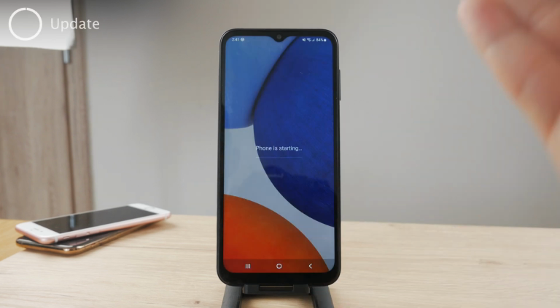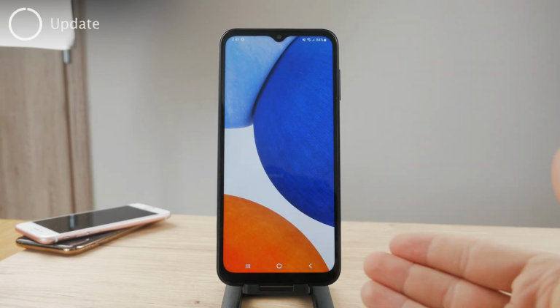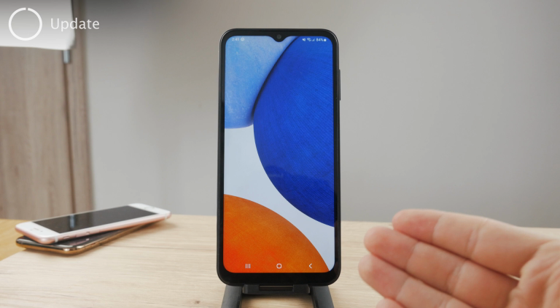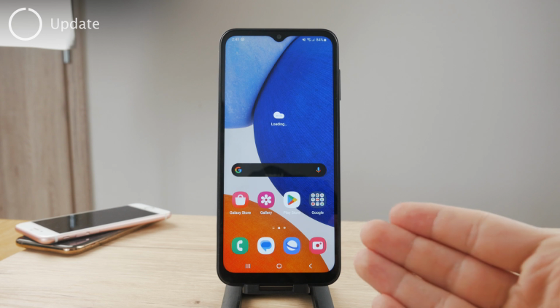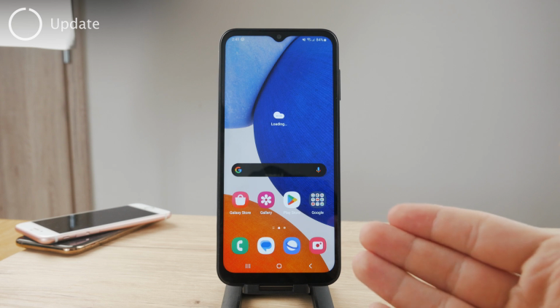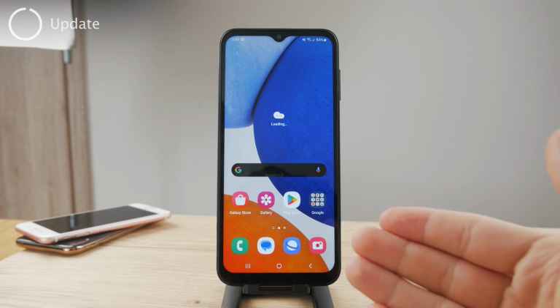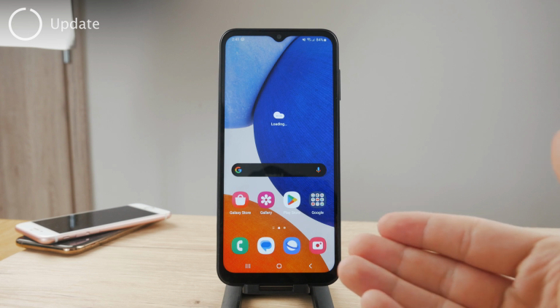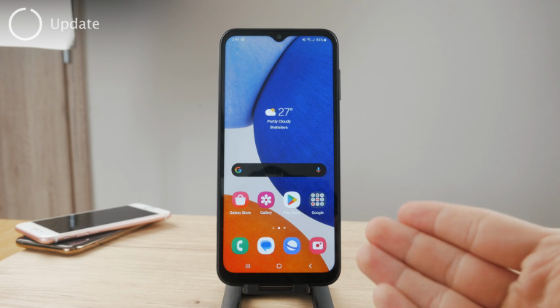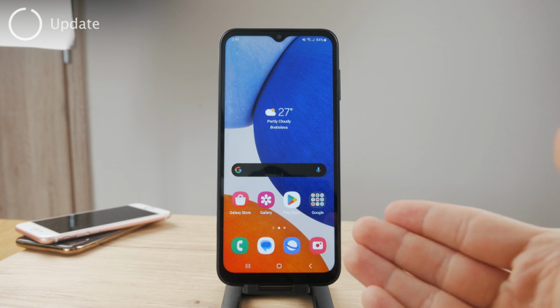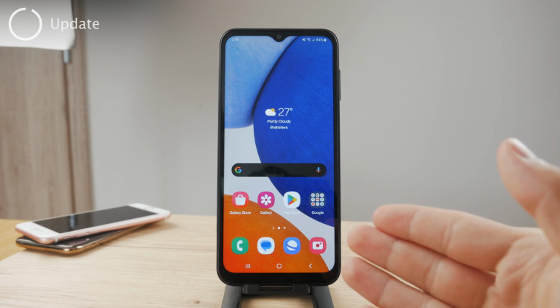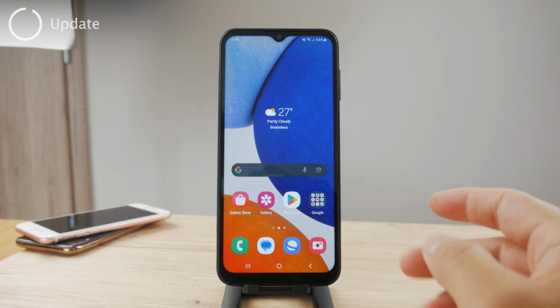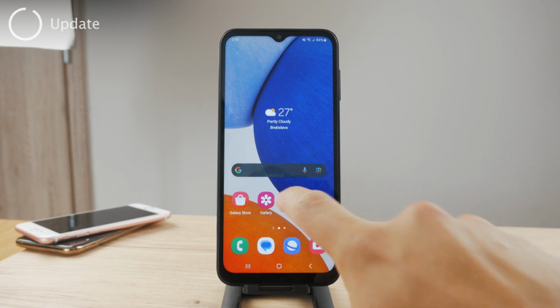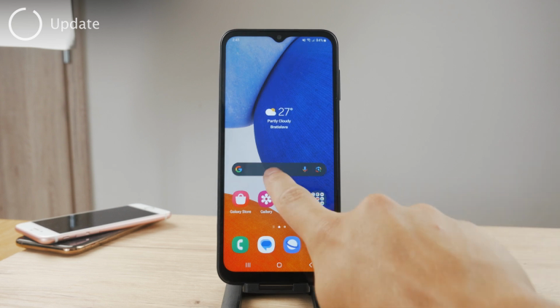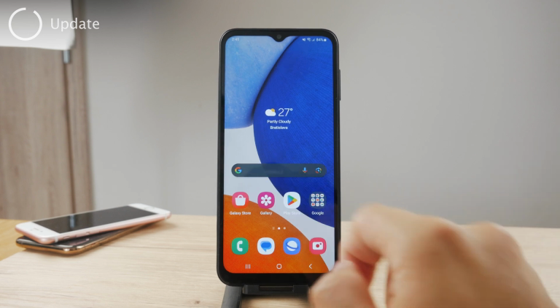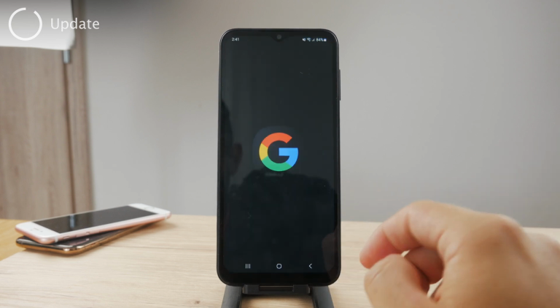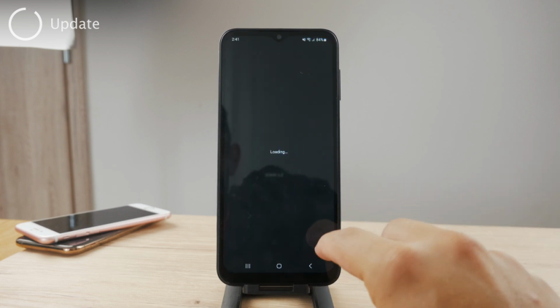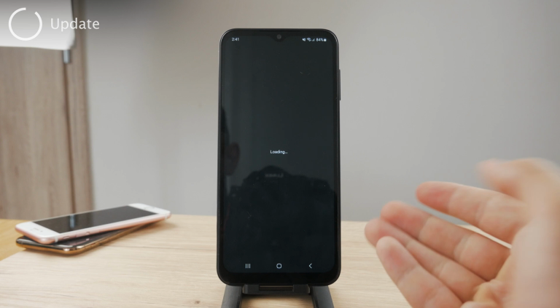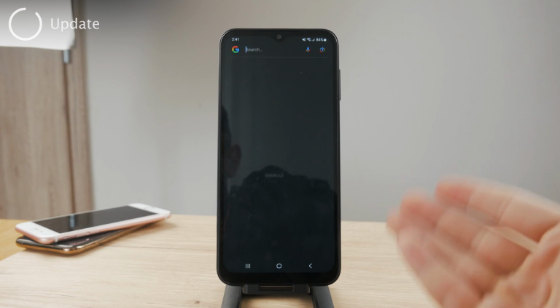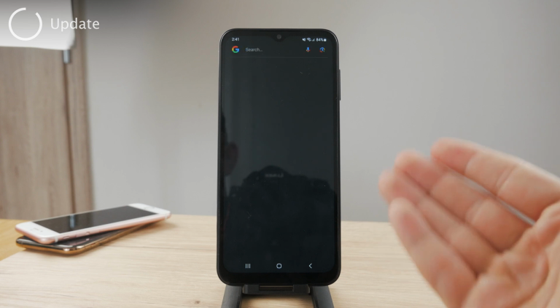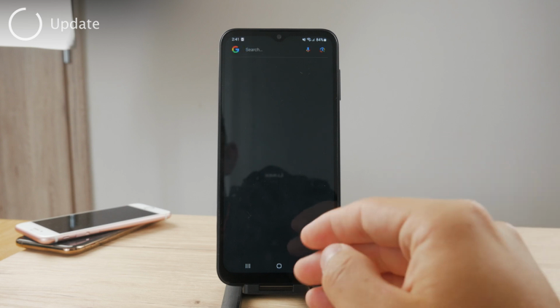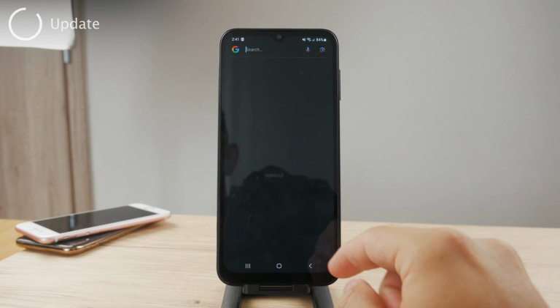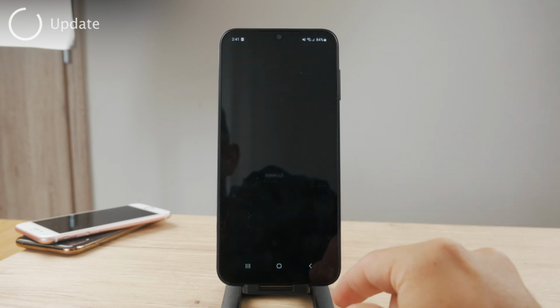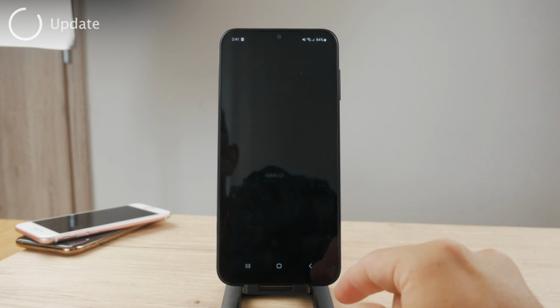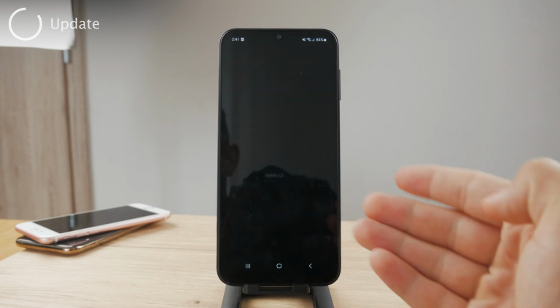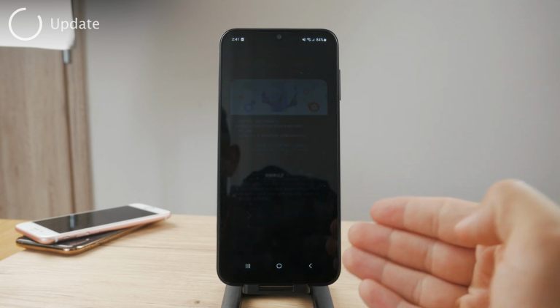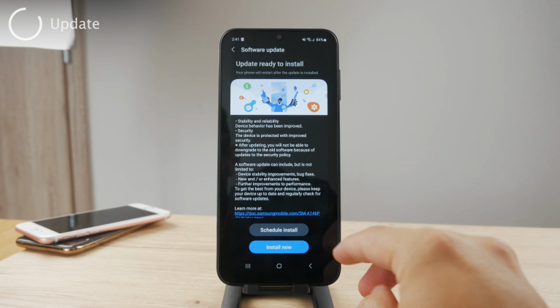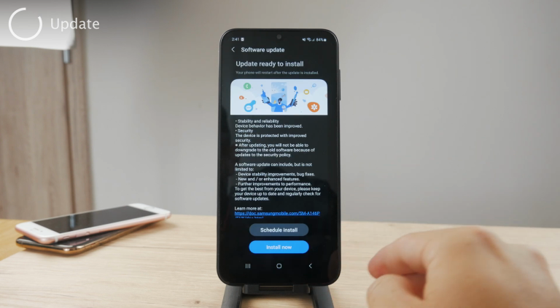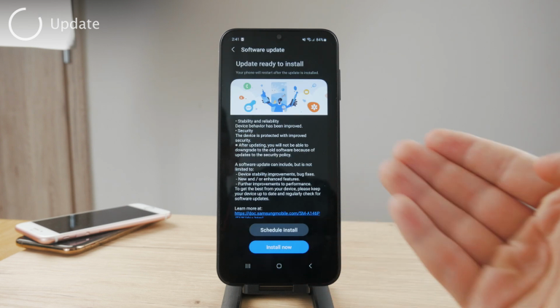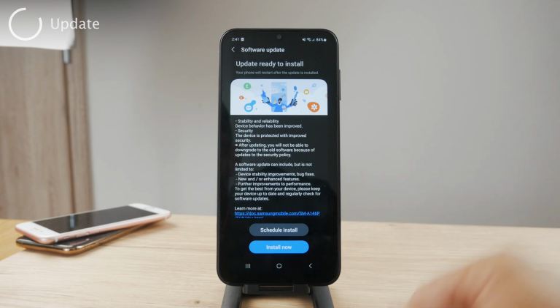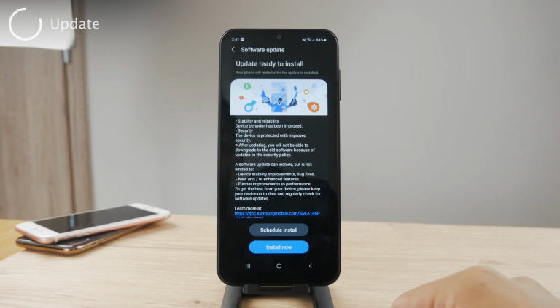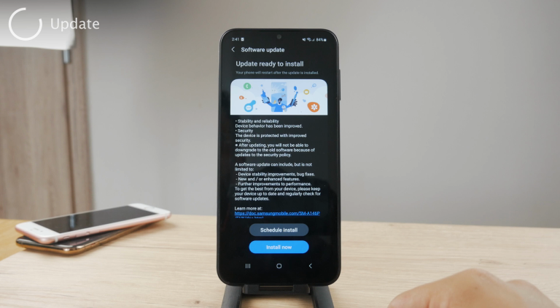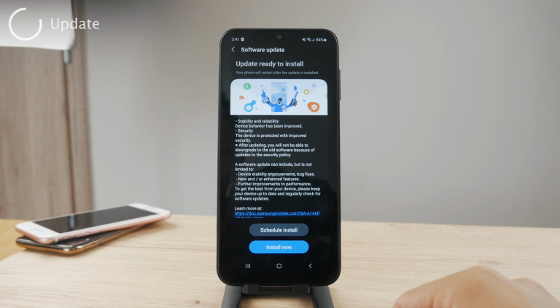After the phone has restarted, you're going to be able to find out if the keyboard now works. If it's been just a minor glitch, you're going to find that the keyboard is going to pop up.